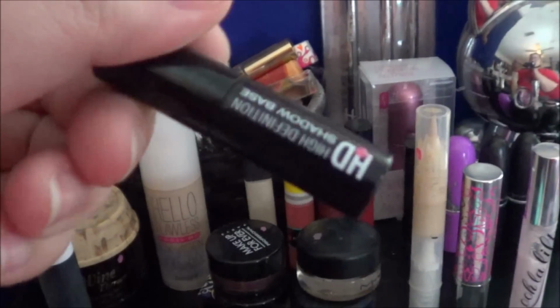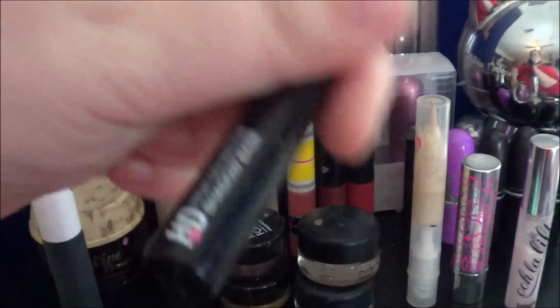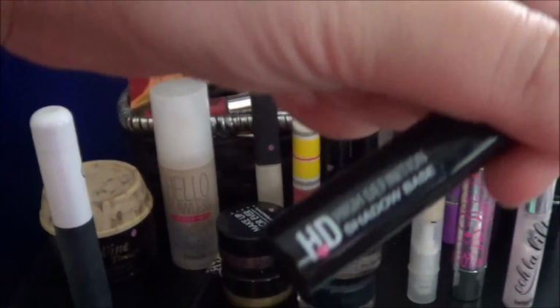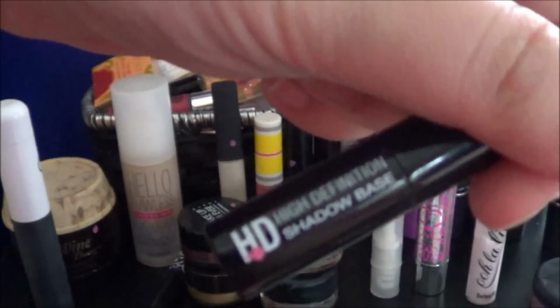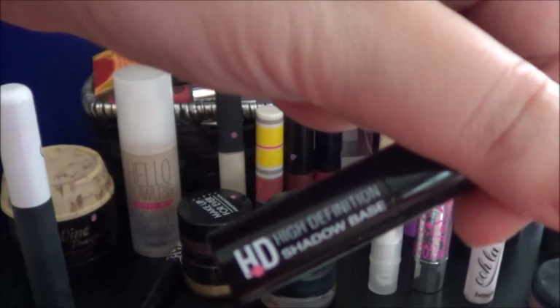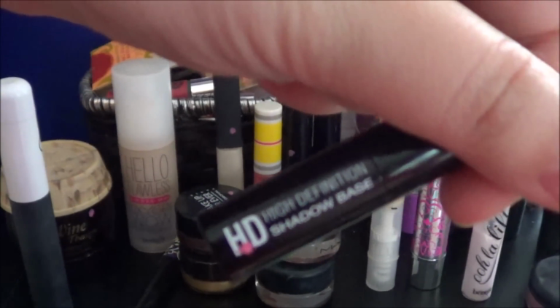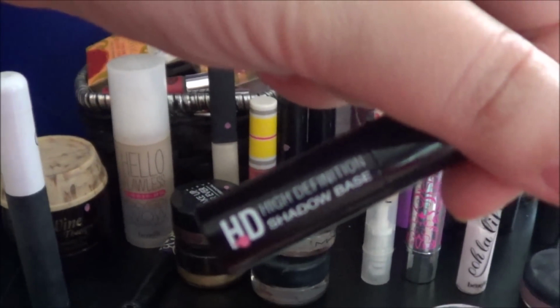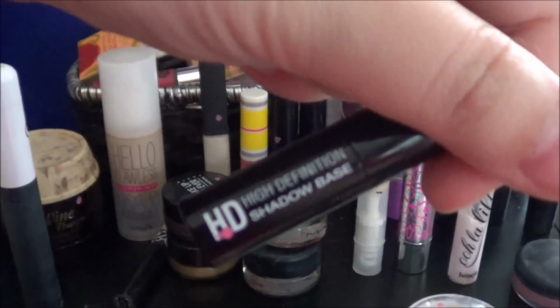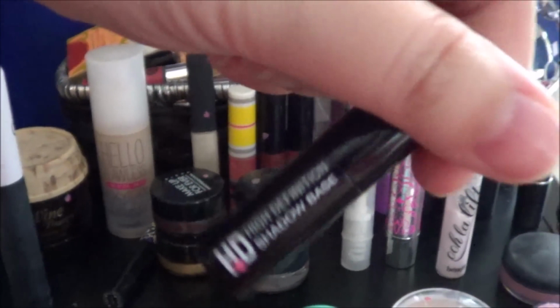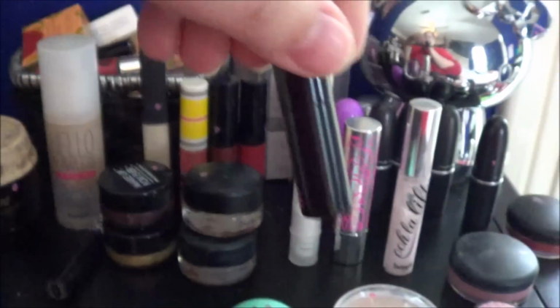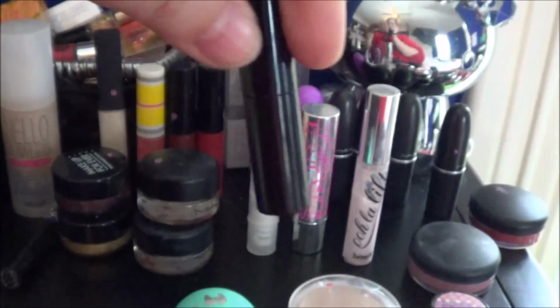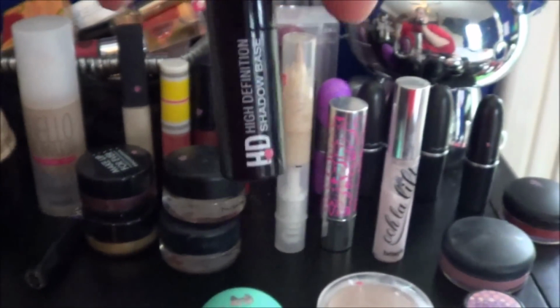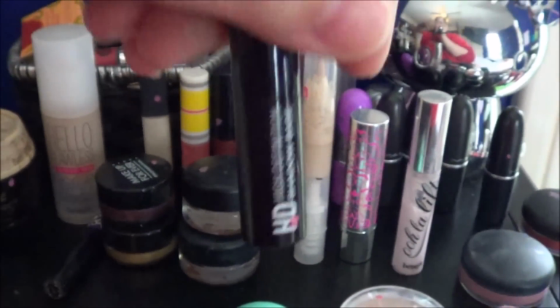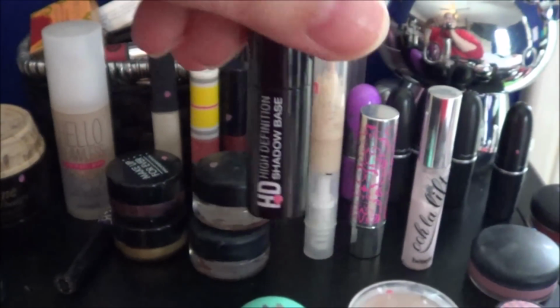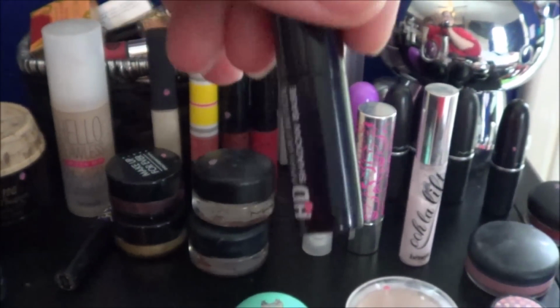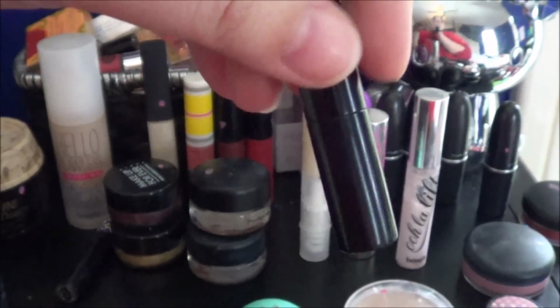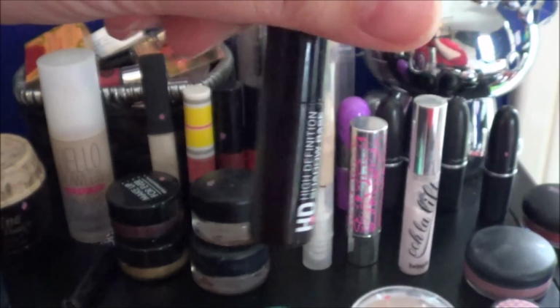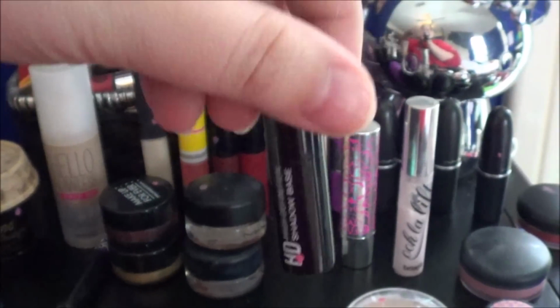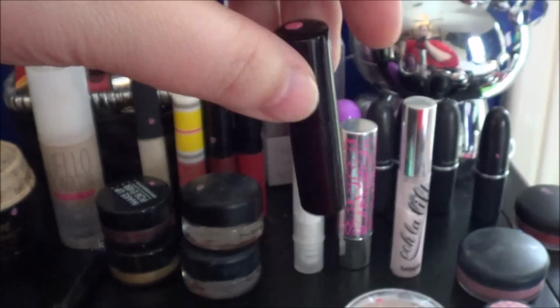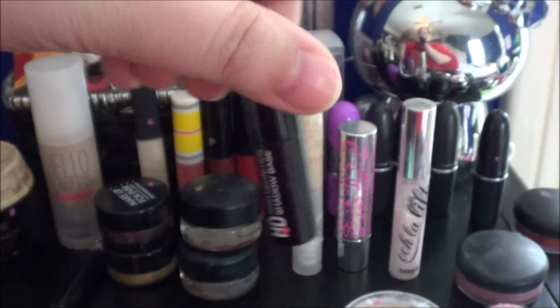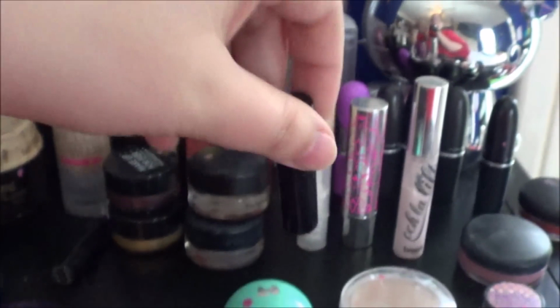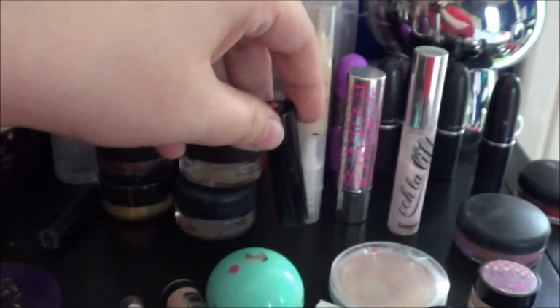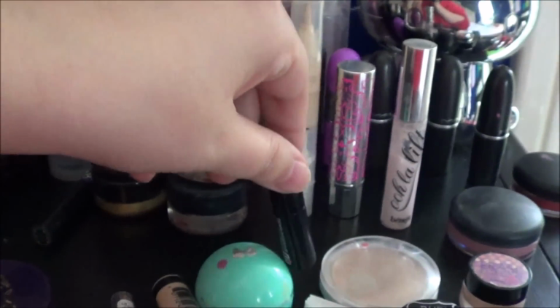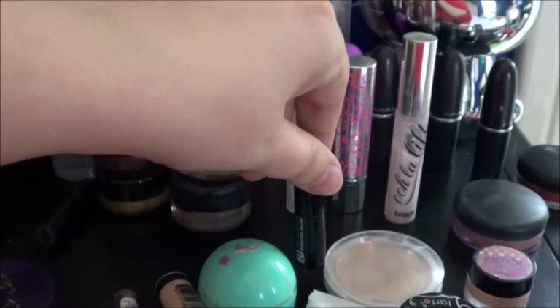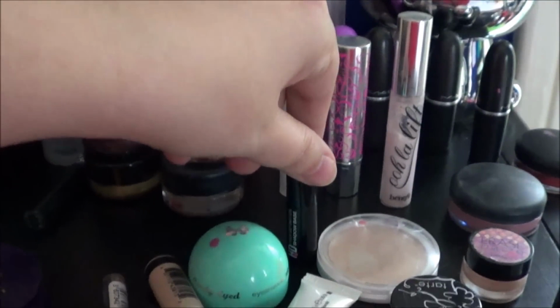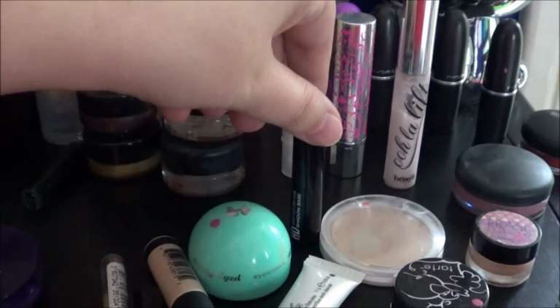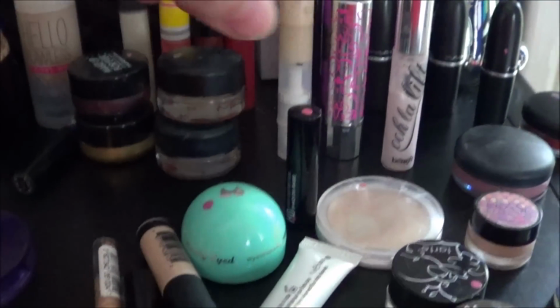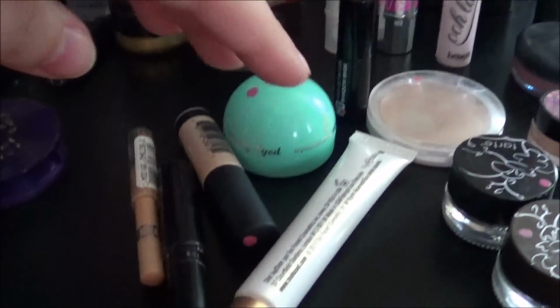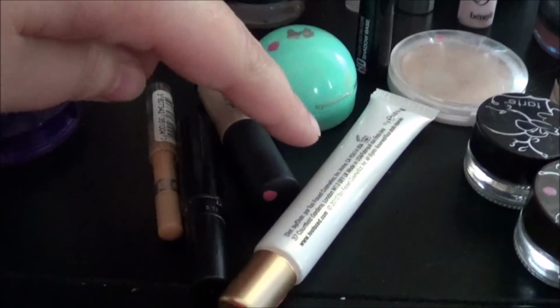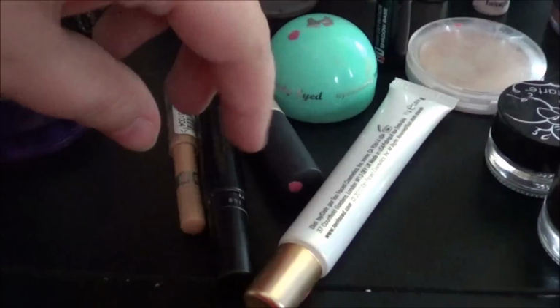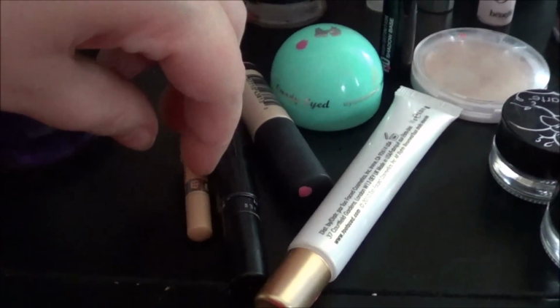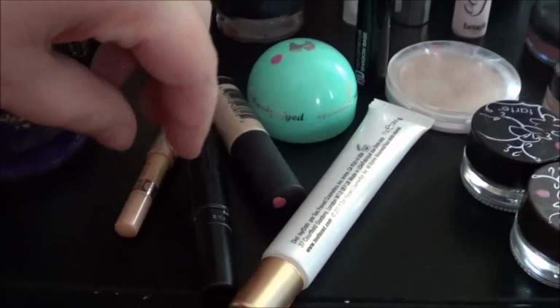I've been using the NYX HD Shadow Base. This one creases on me, so it's not that great, but it's not bad enough that I can't use it. I have not used any of the other ones.